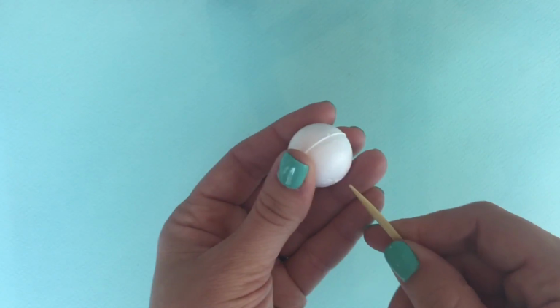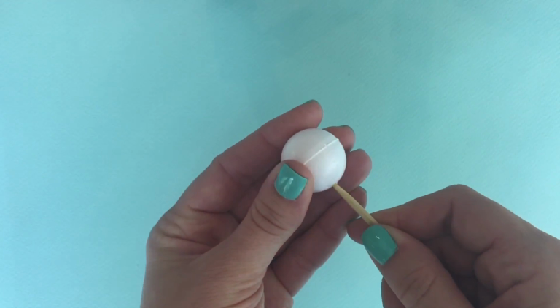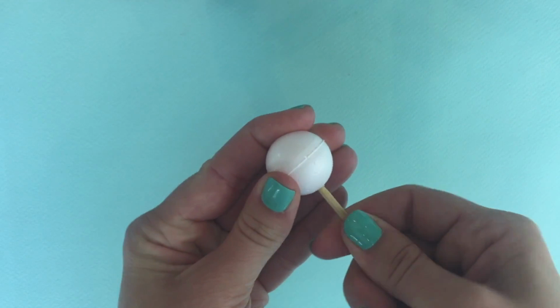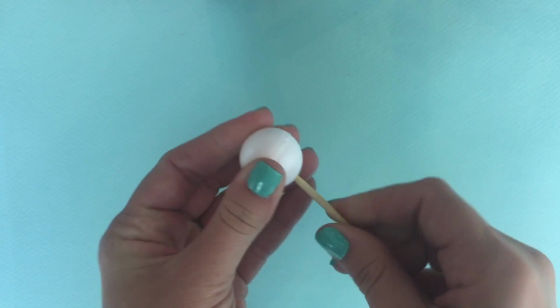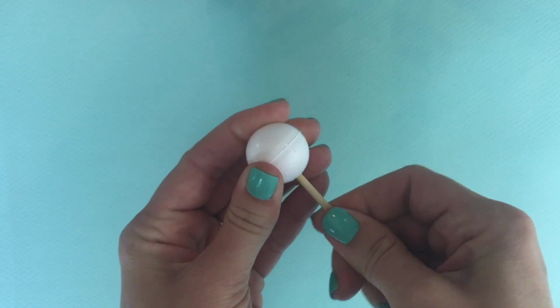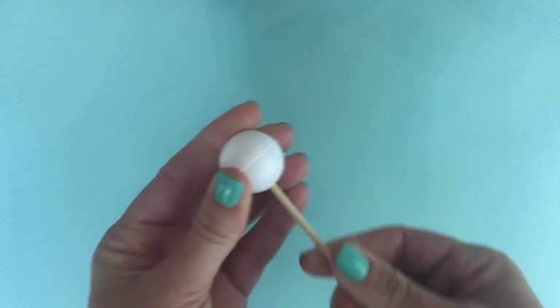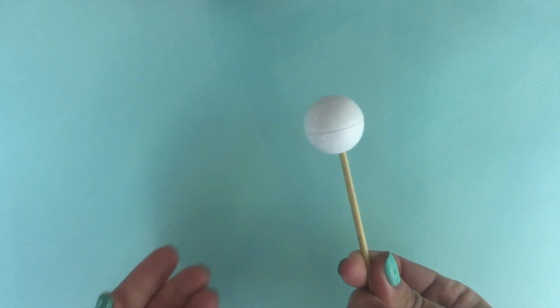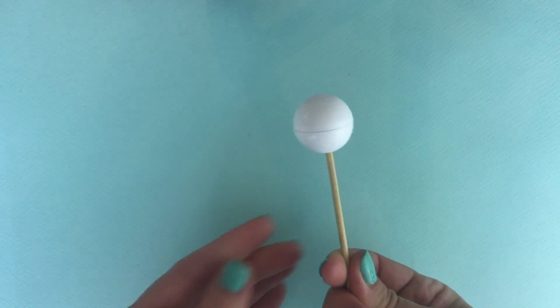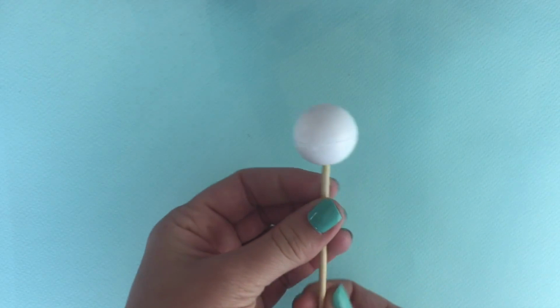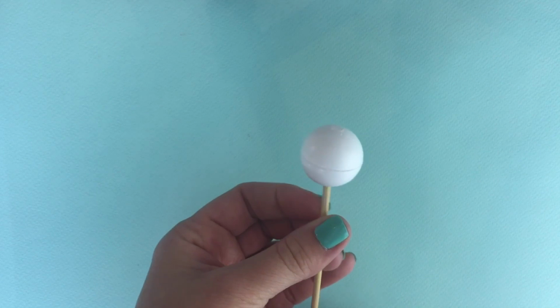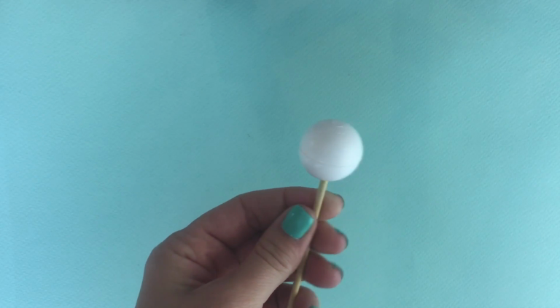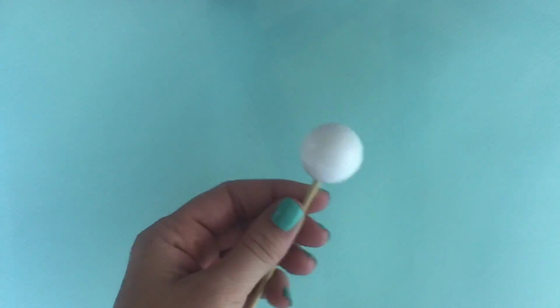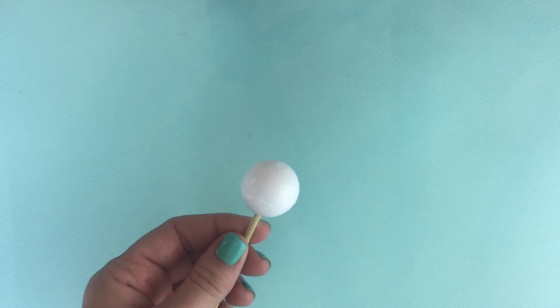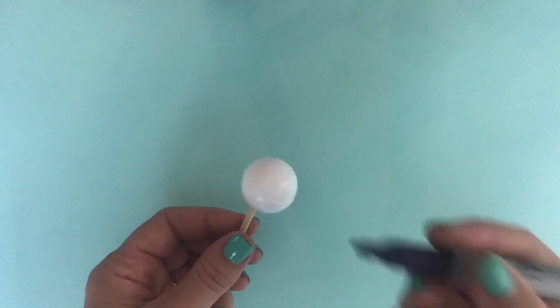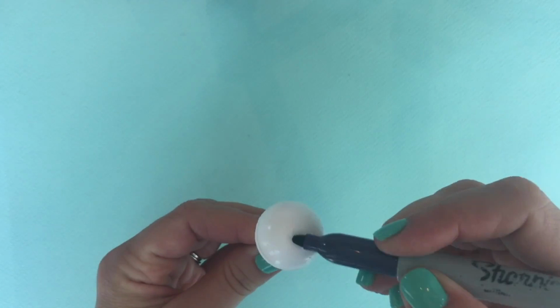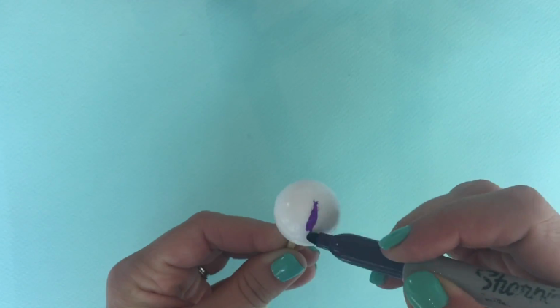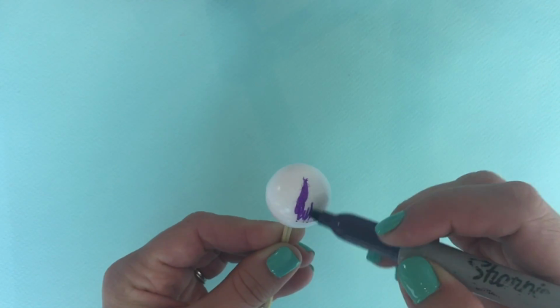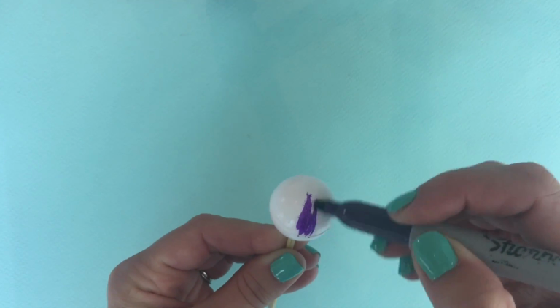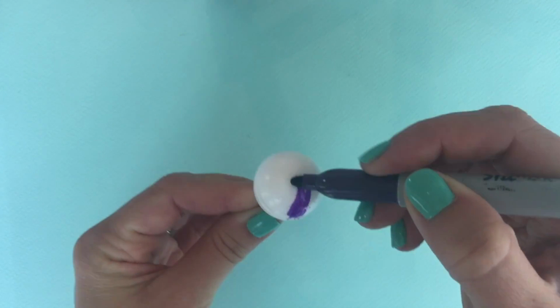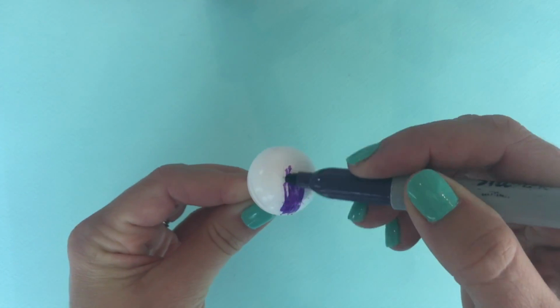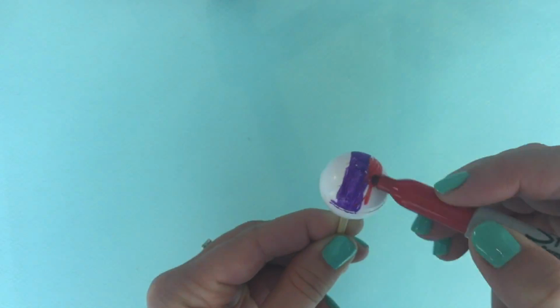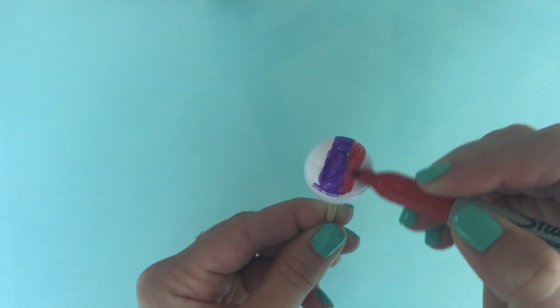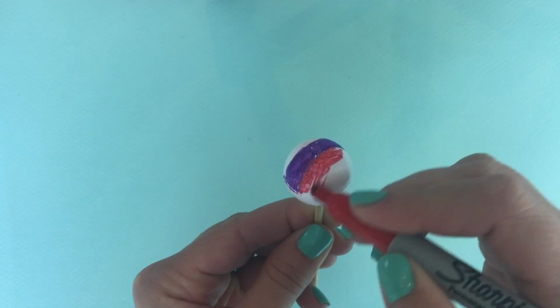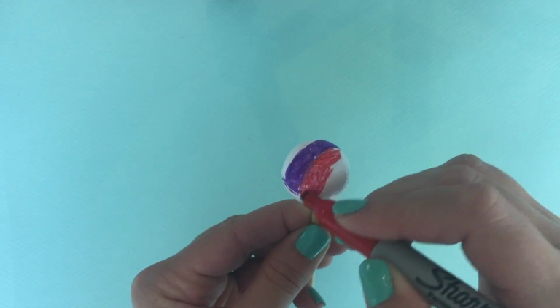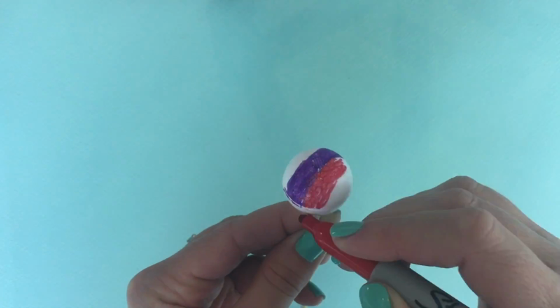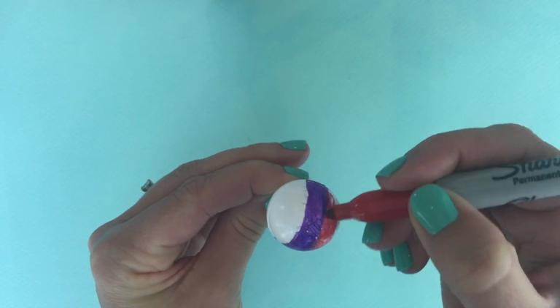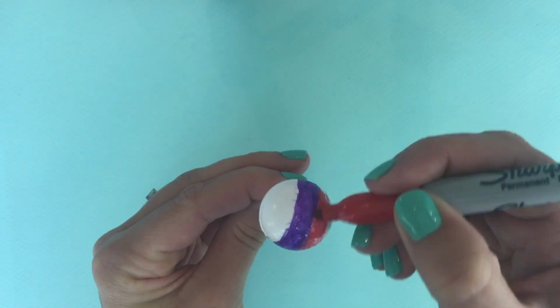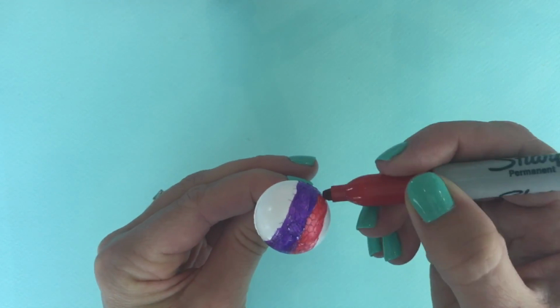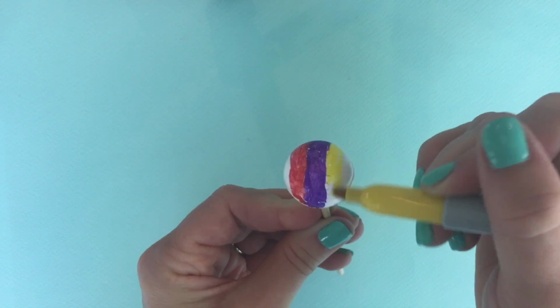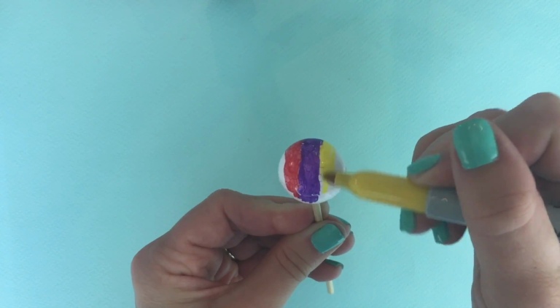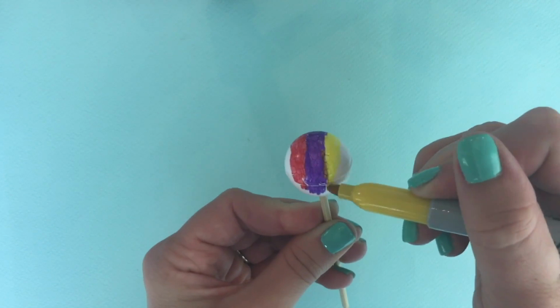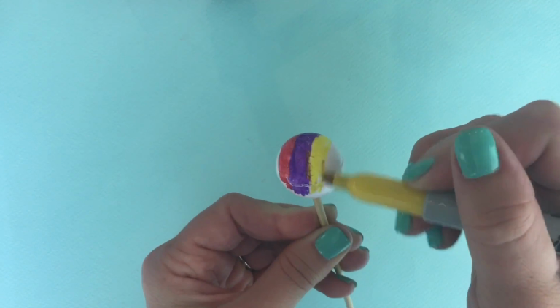Start by taking your styrofoam ball, and you can put it on a toothpick if it helps you to color it with your marker, and then color whatever flavors you like for snow cones. The first one we're going to make is a rainbow snow cone with all the flavors.